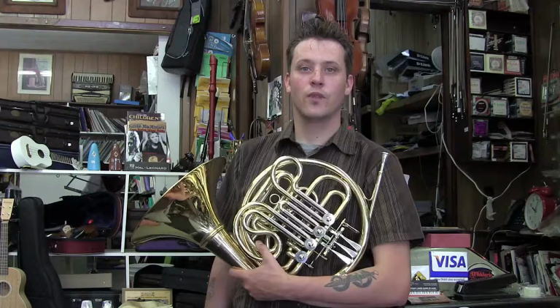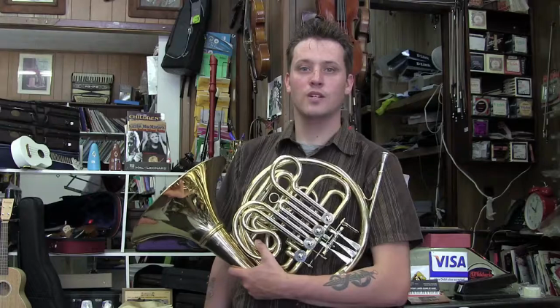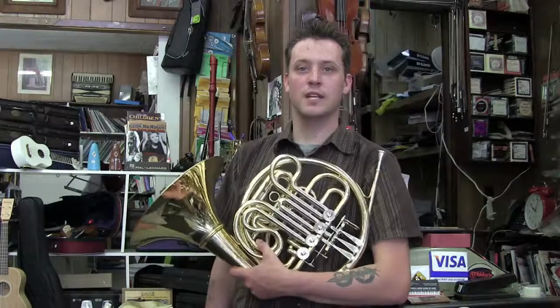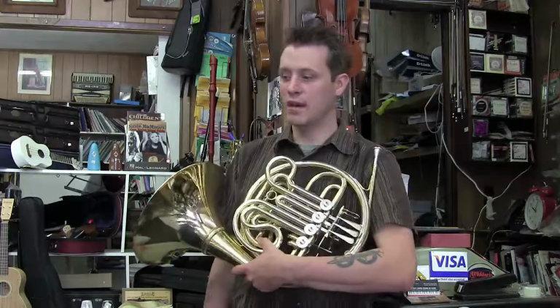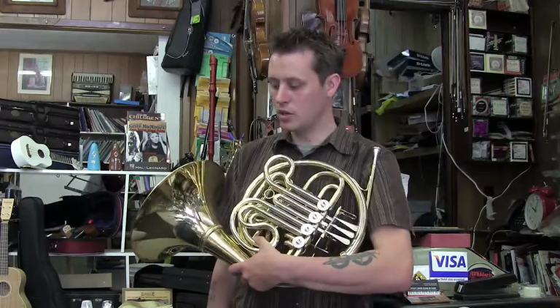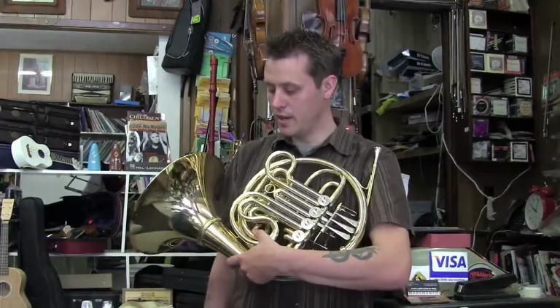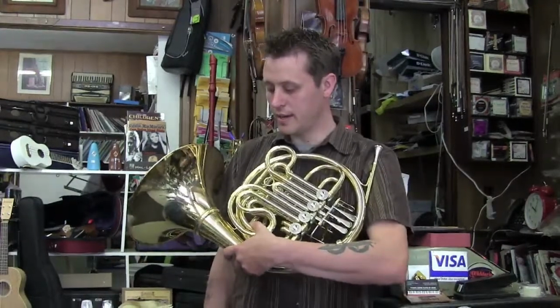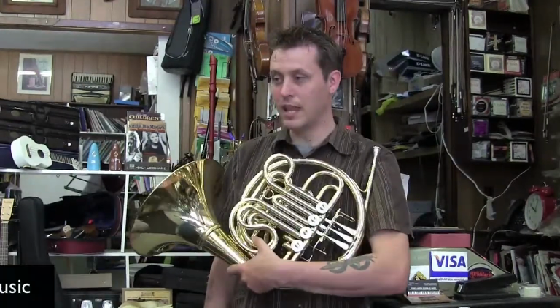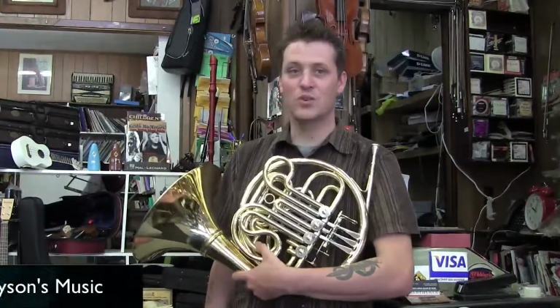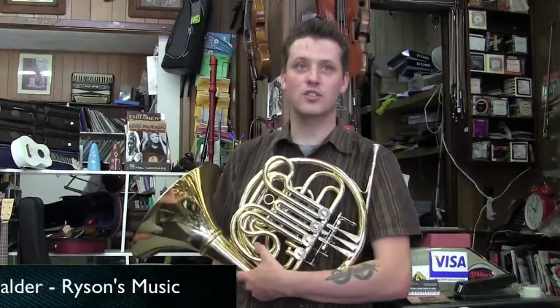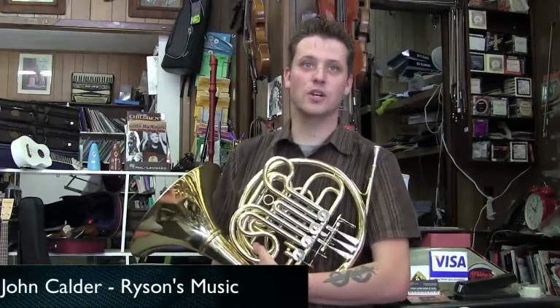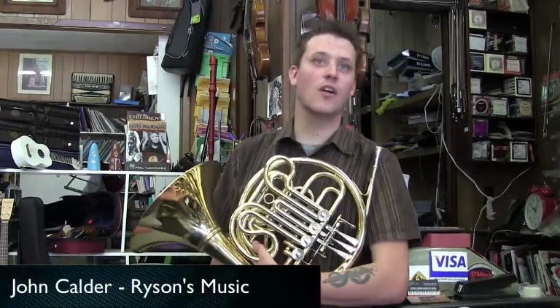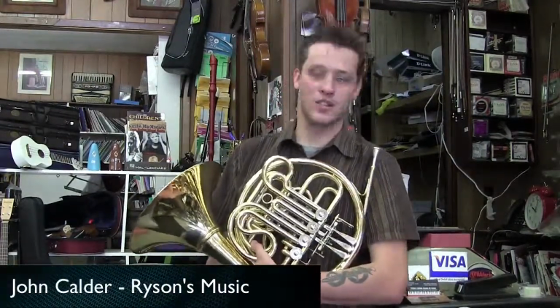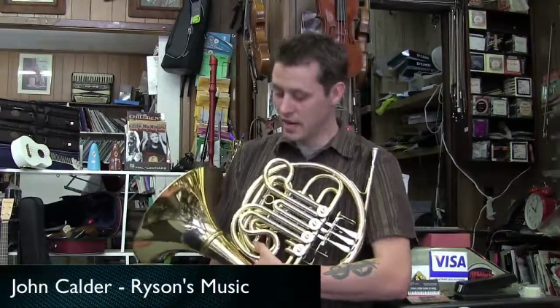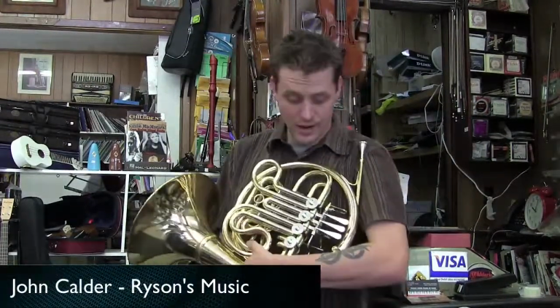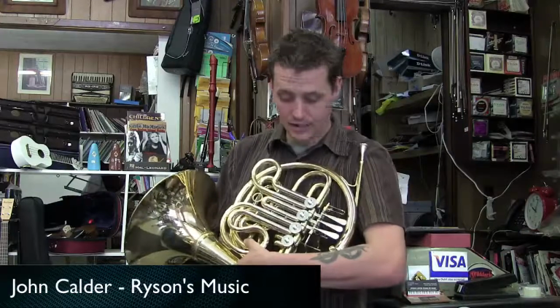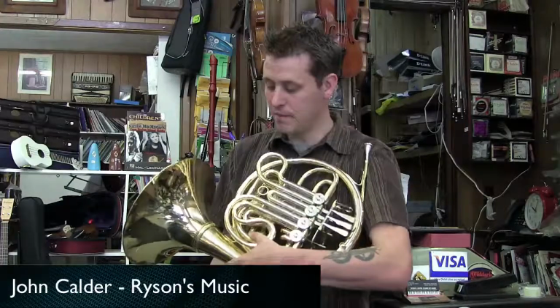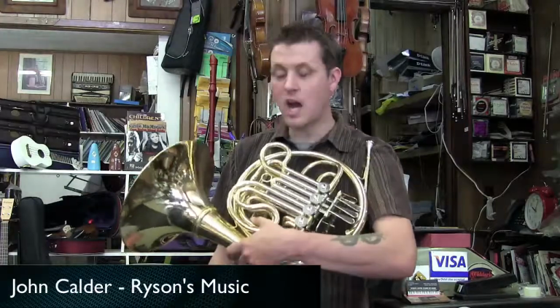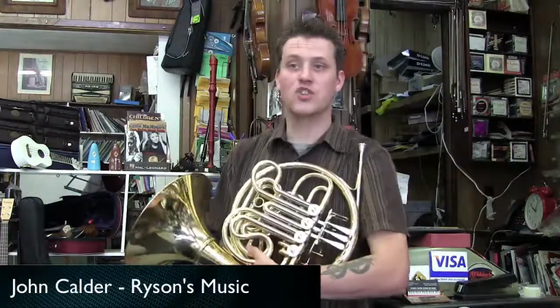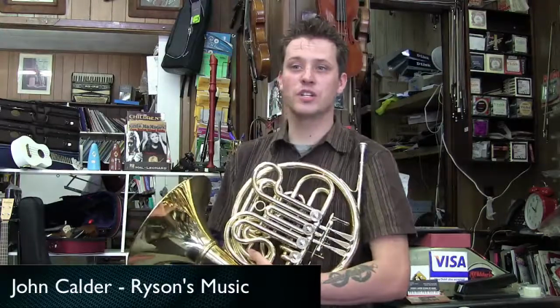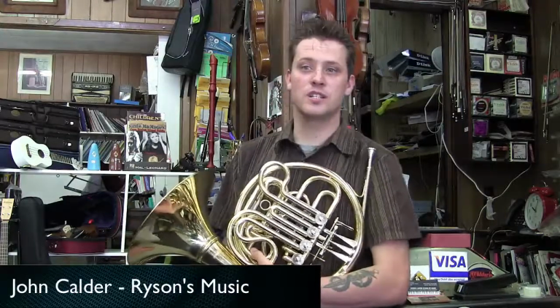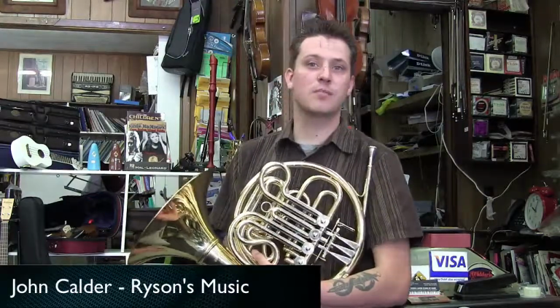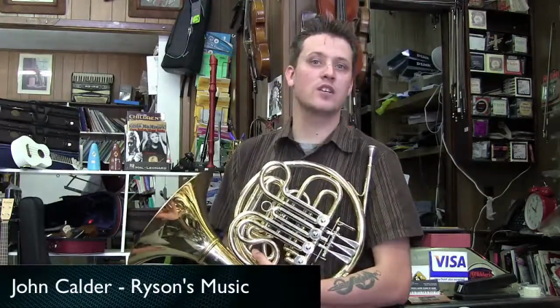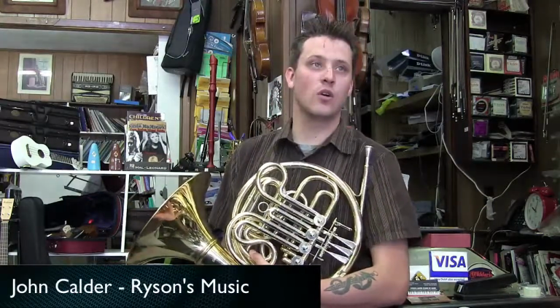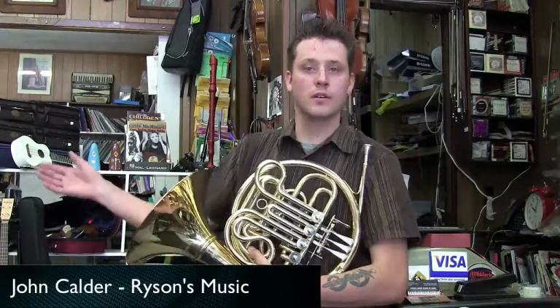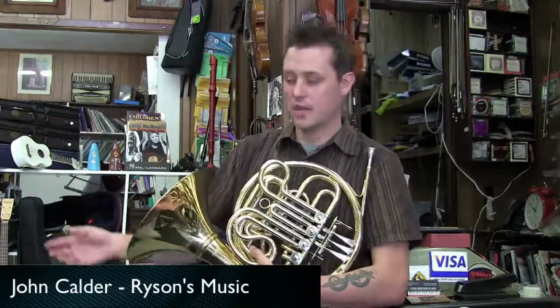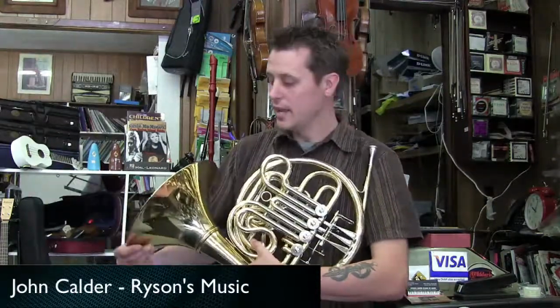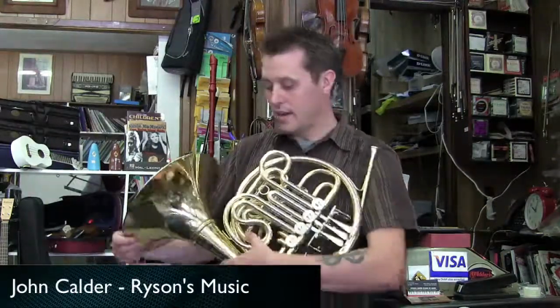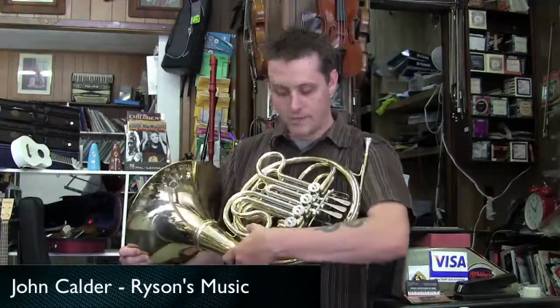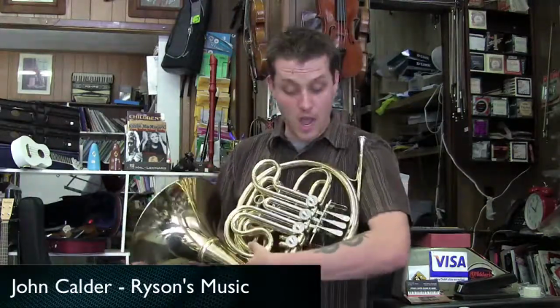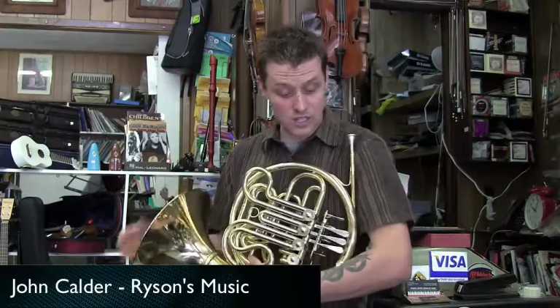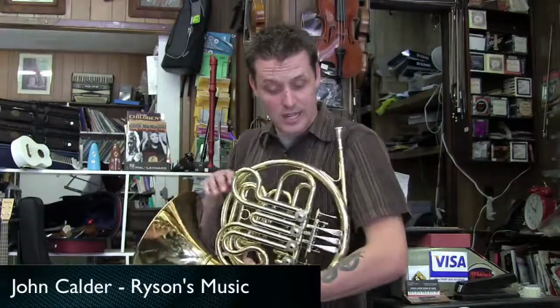I had to replace my horn last week due to a car accident, and Ann got me an Oxford, which is a semi-professional horn. I actually like it.